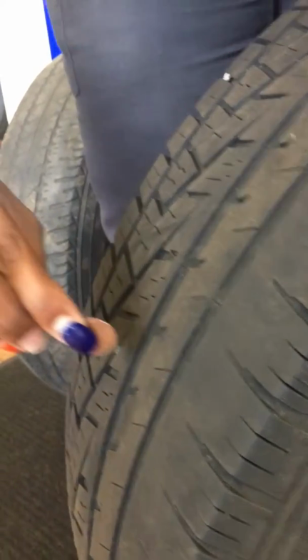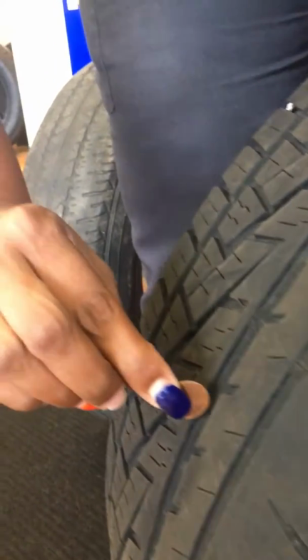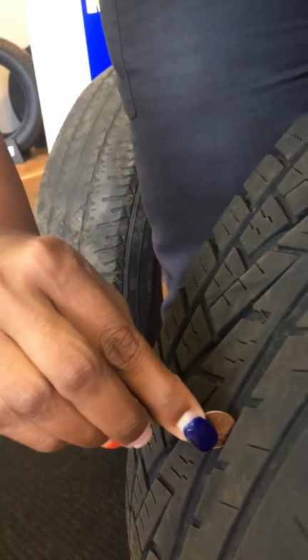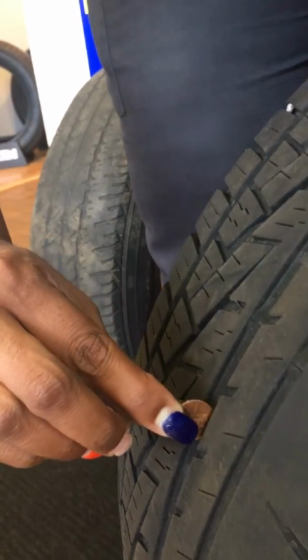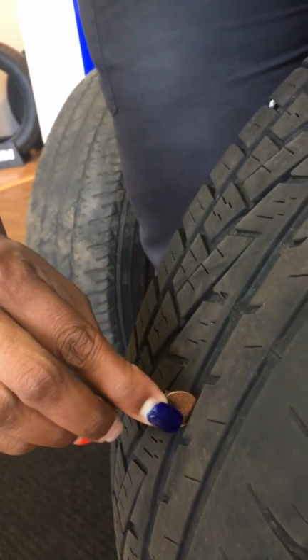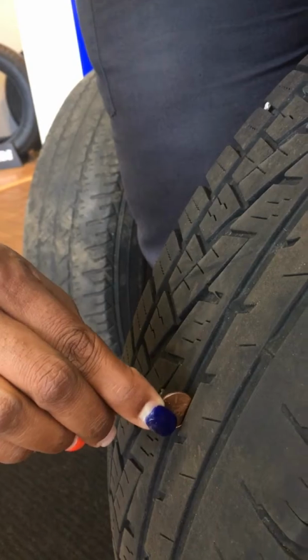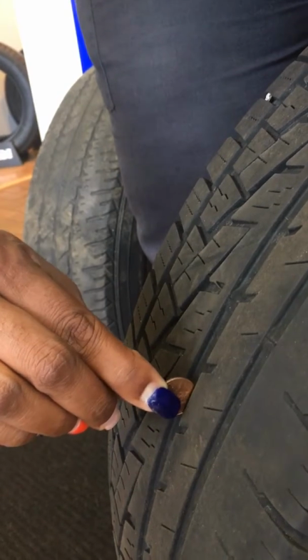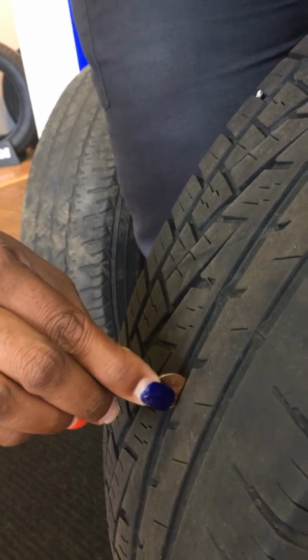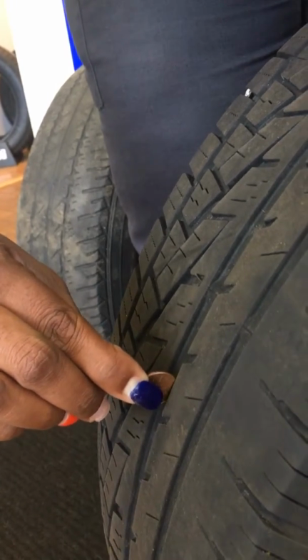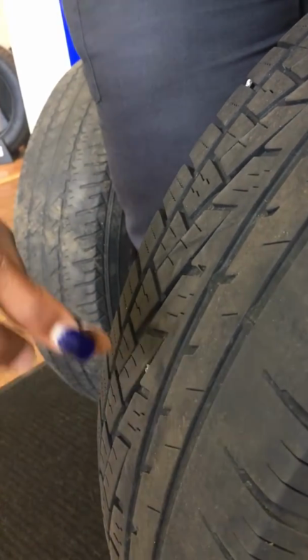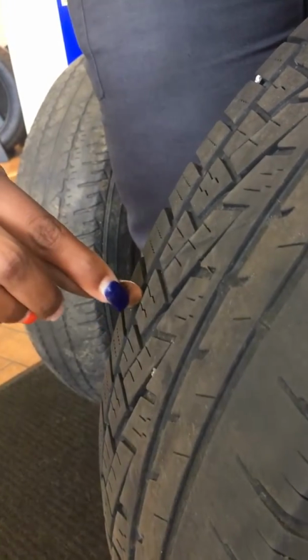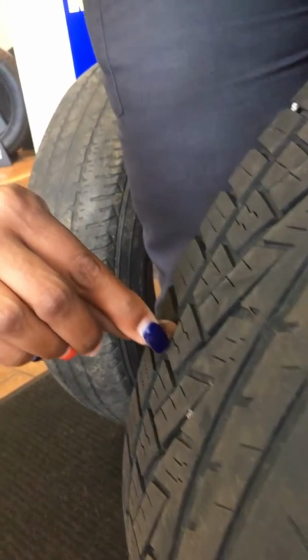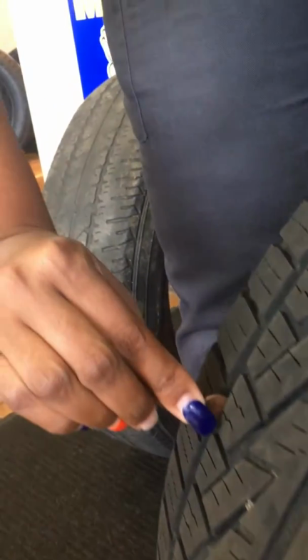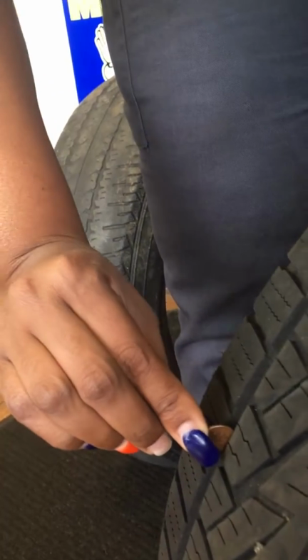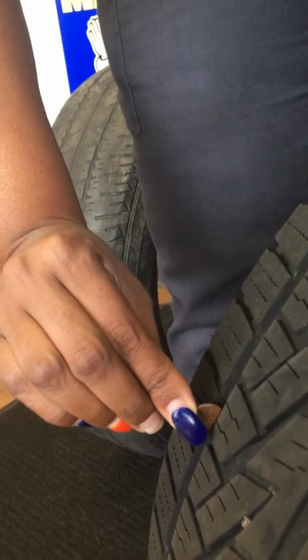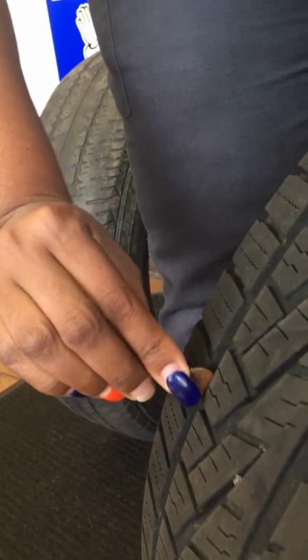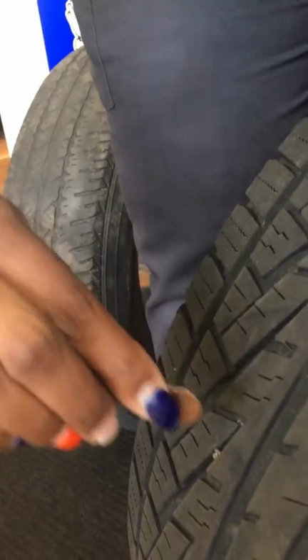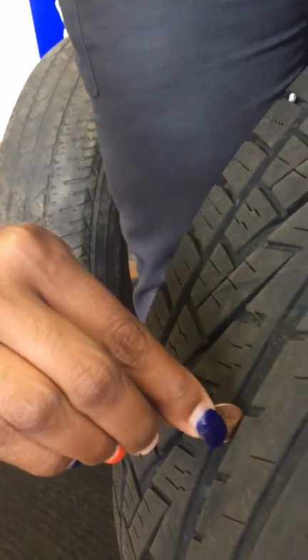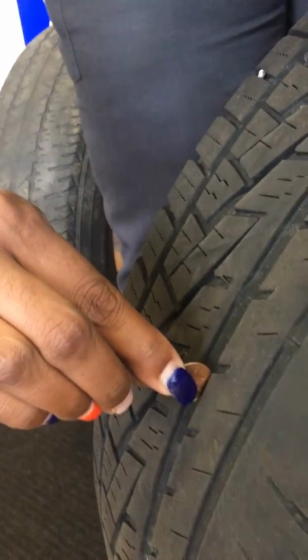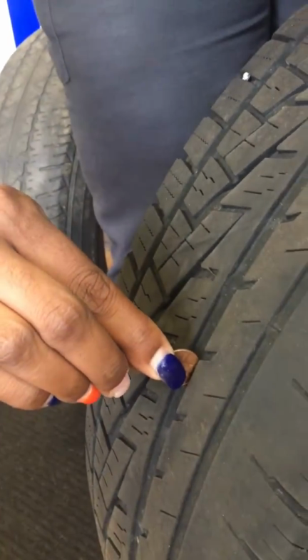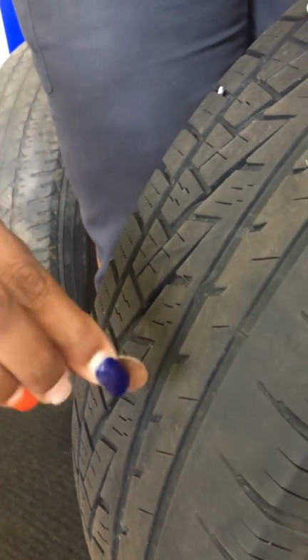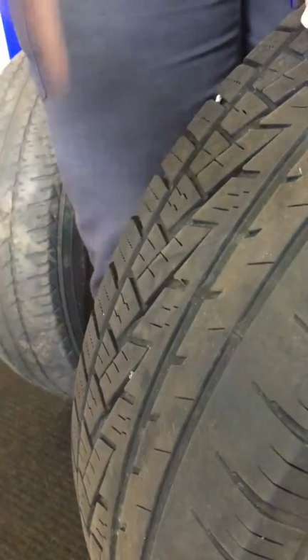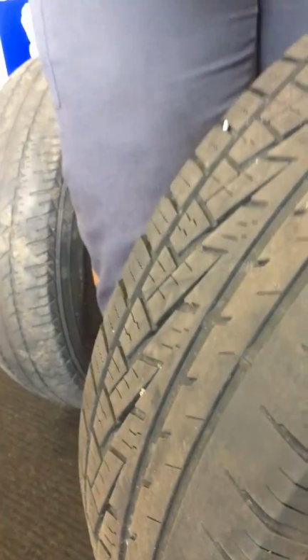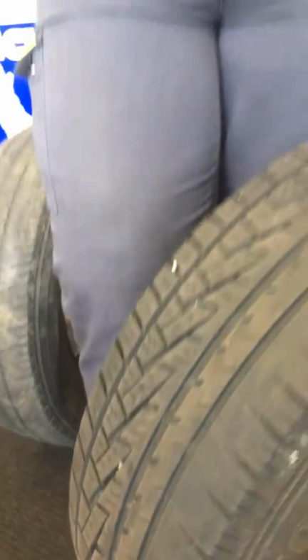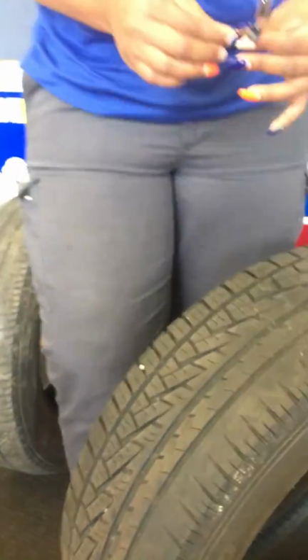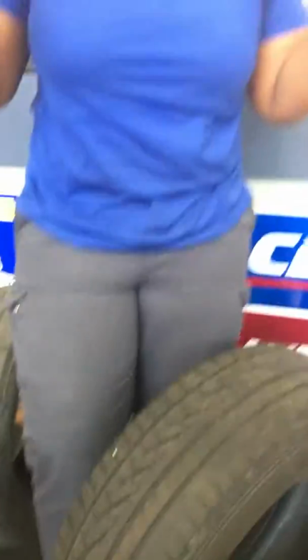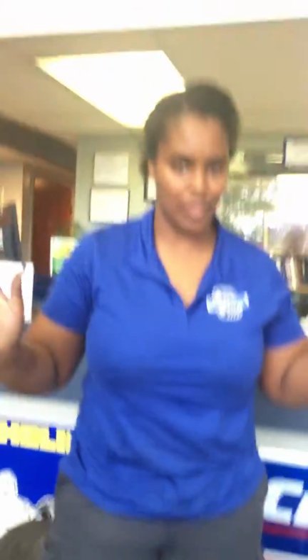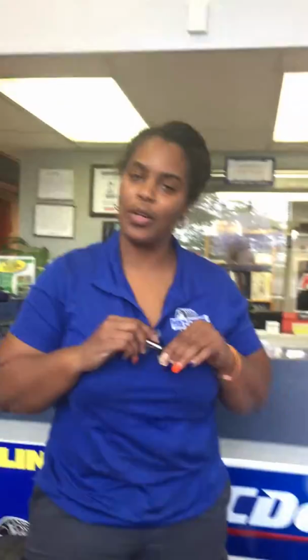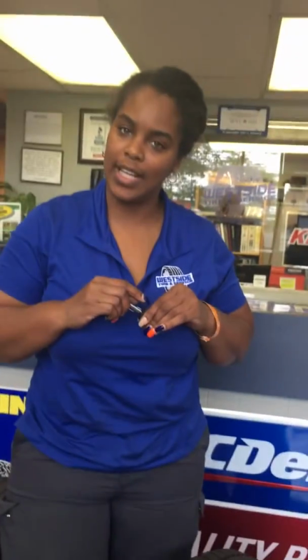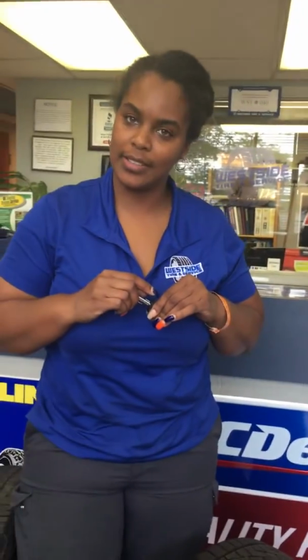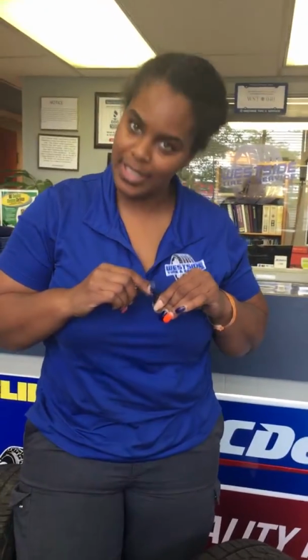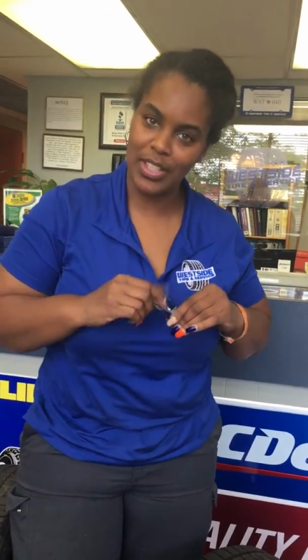And if you have a newer tire with some tread left, you just take that penny and see if you're right in the middle. If you're not right in the middle, then you know it's time to replace. And those are two different ways you can check the tread on your tires. Thank you, Danielle, thank you so much.